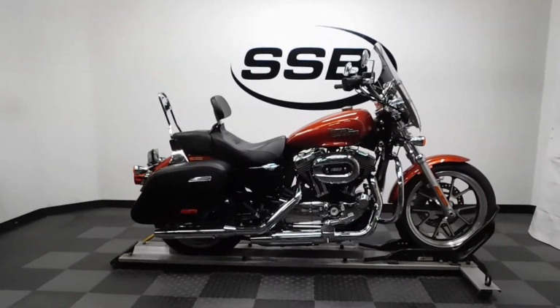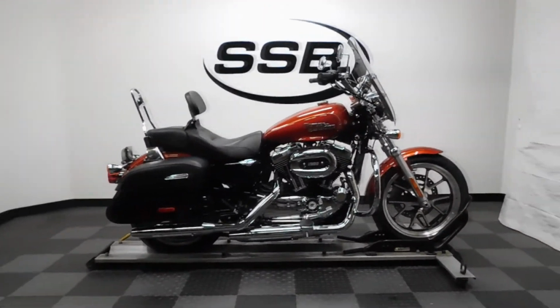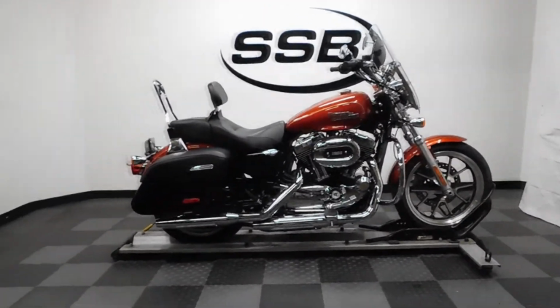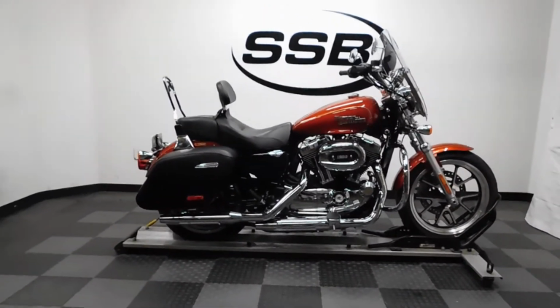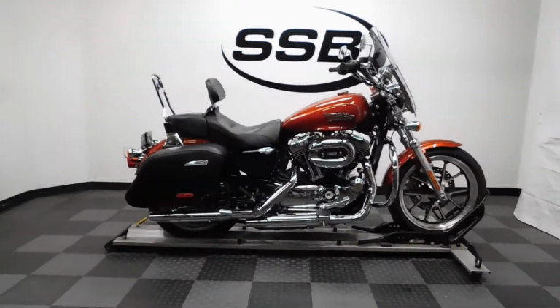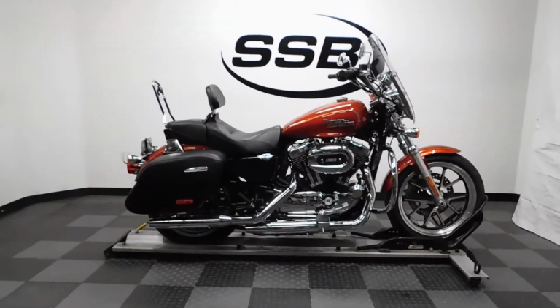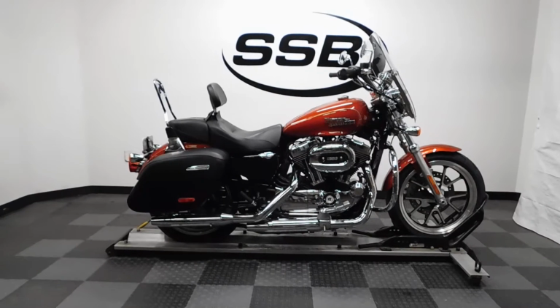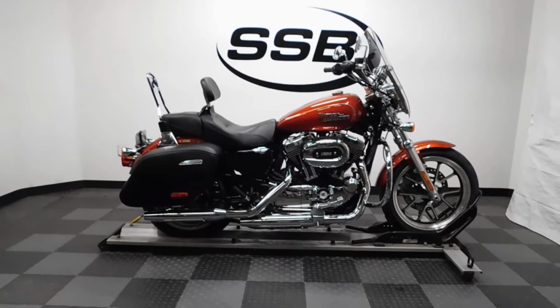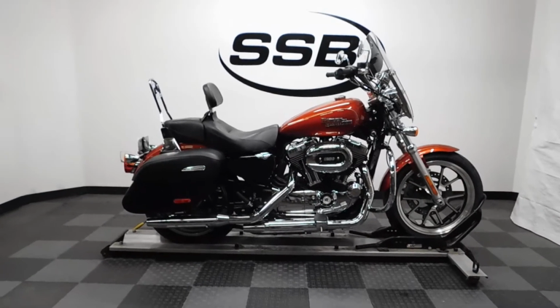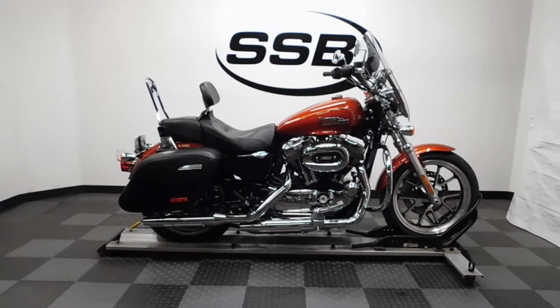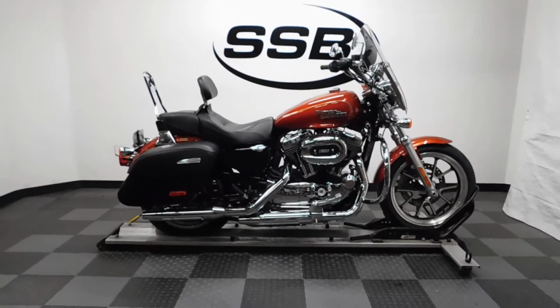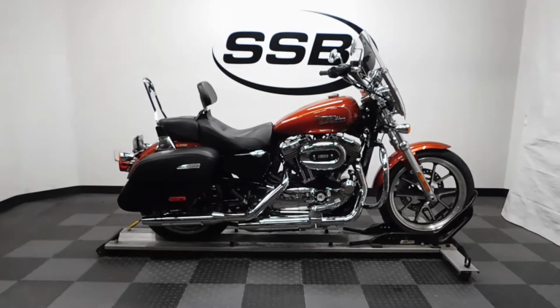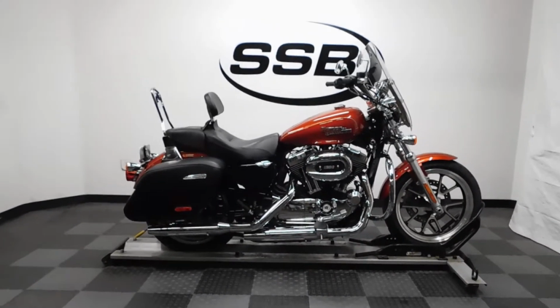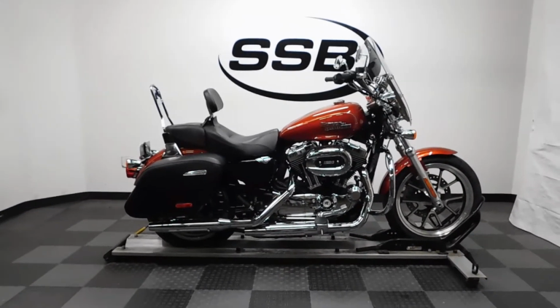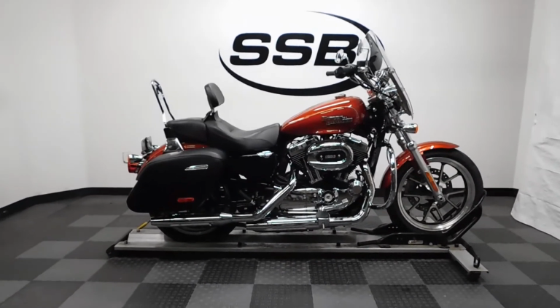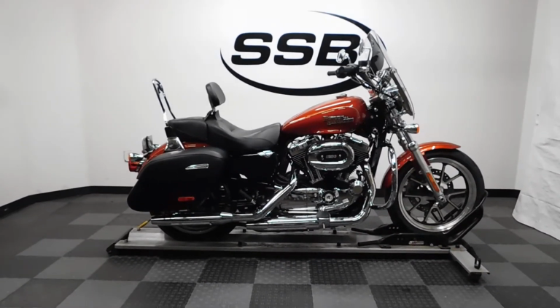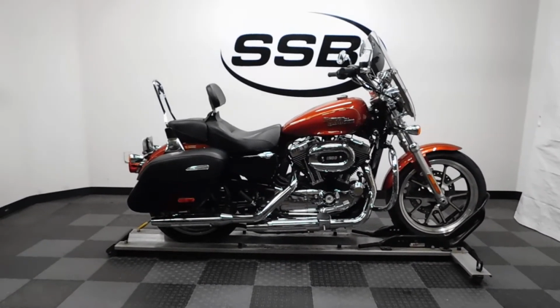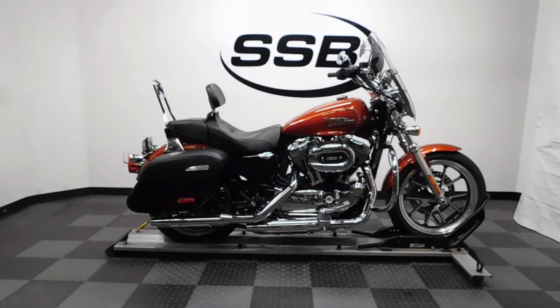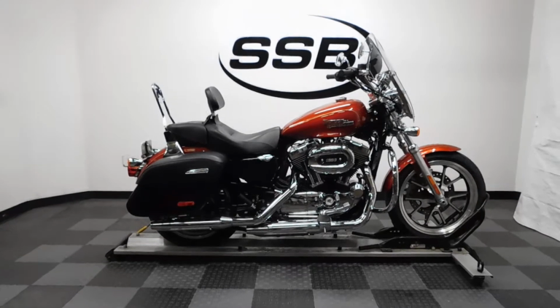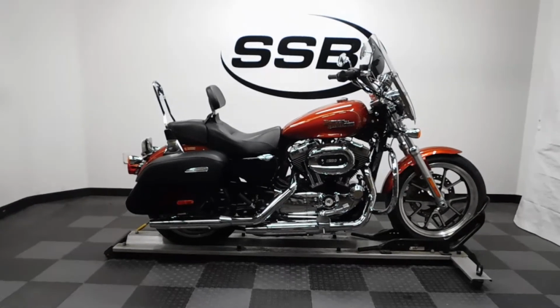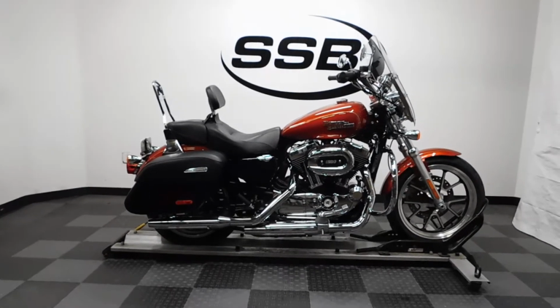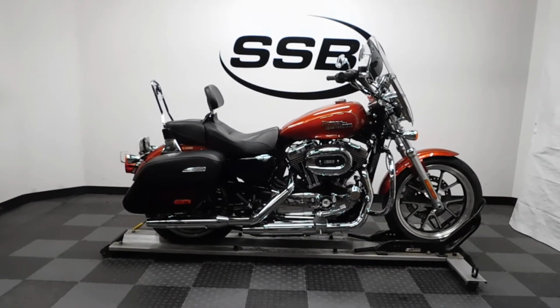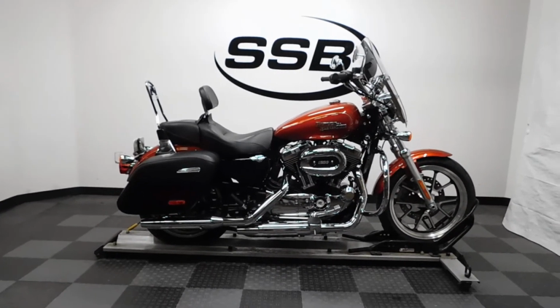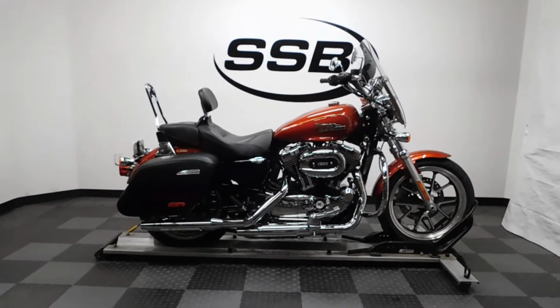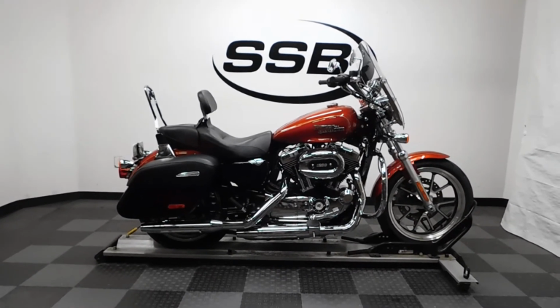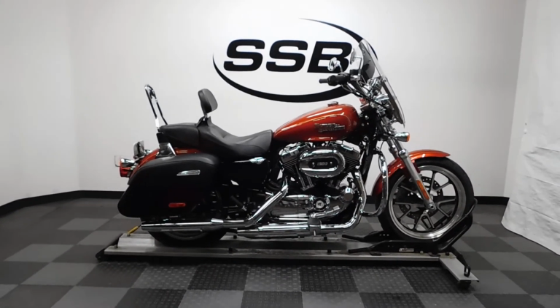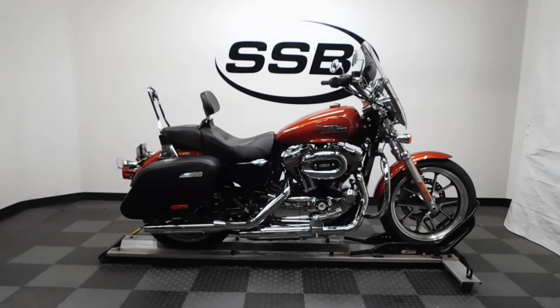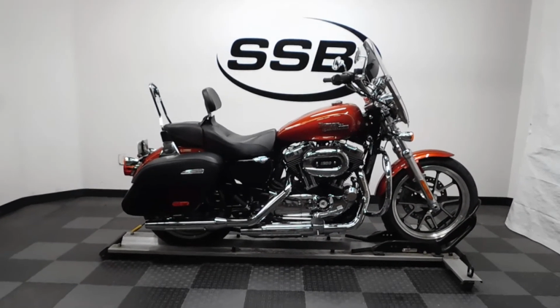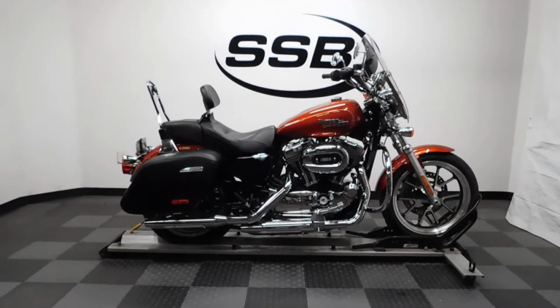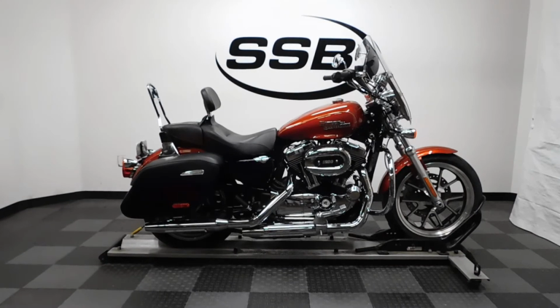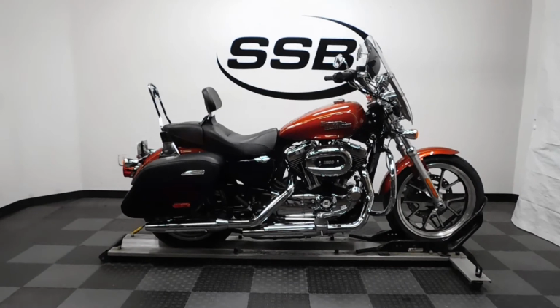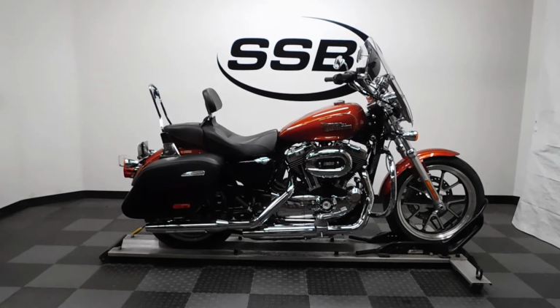This Sportster Tour Super Low has been through our pre-sale inspection and will also come with our 30-day, 1,000-mile limited warranty. And as long as you own this cruiser from us, you will get a discount on your parts, your labor, and of course more accessories for it.